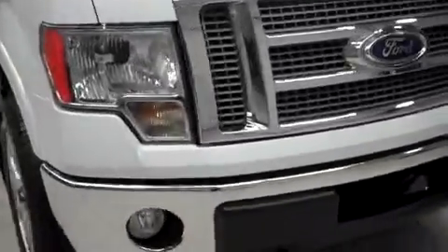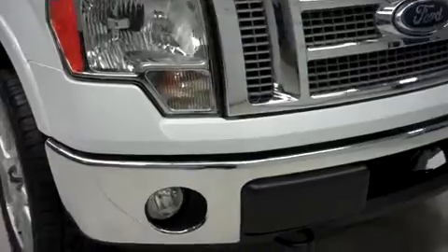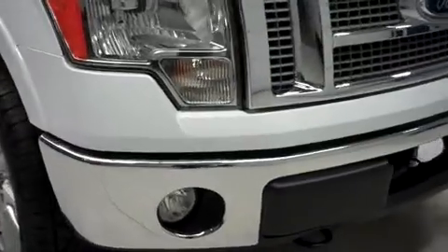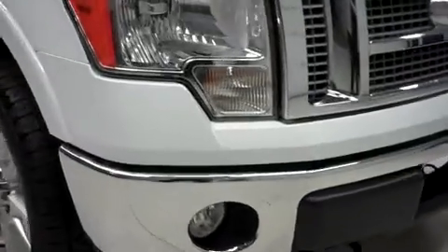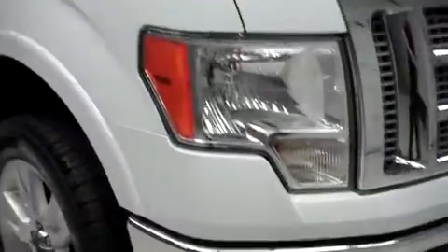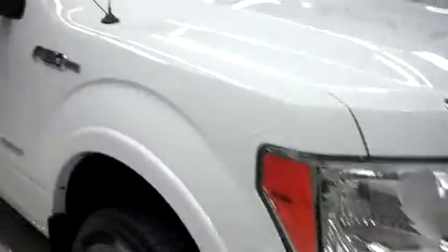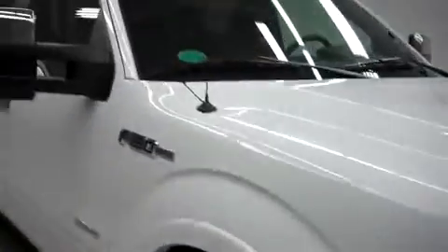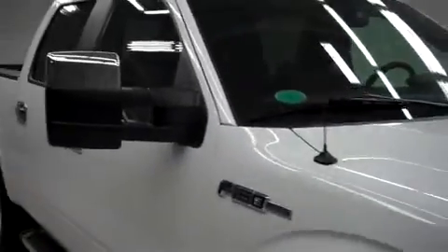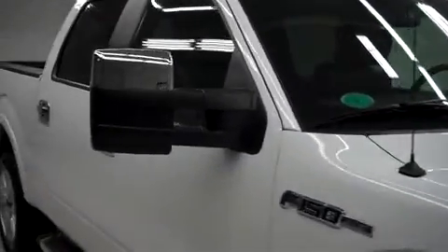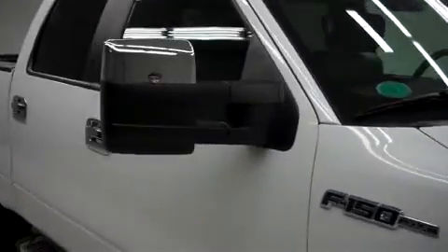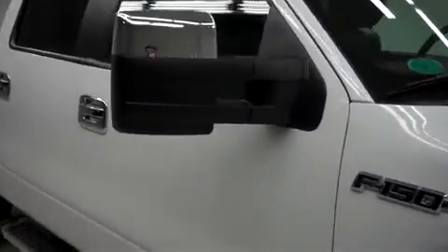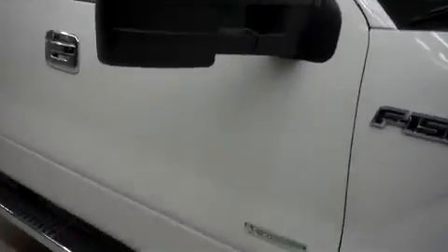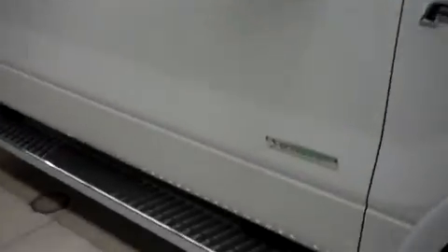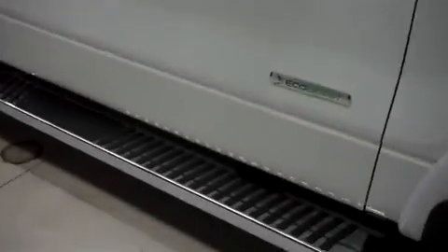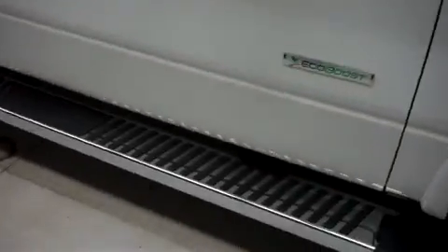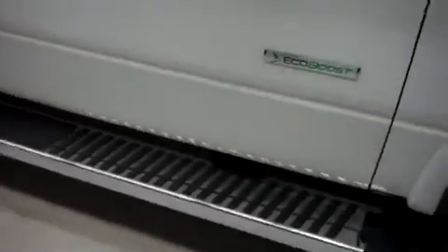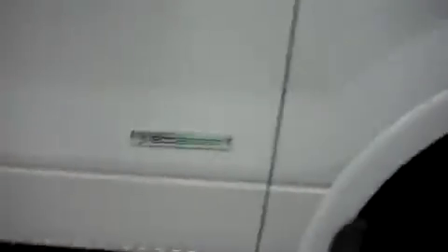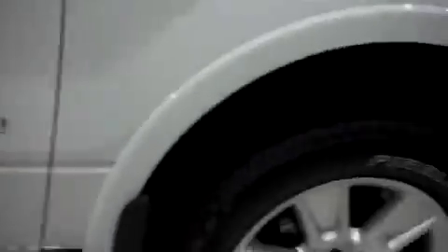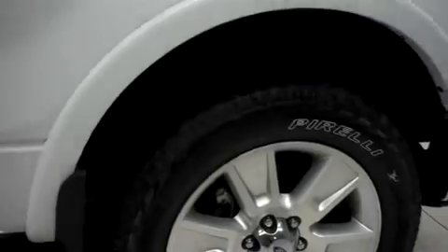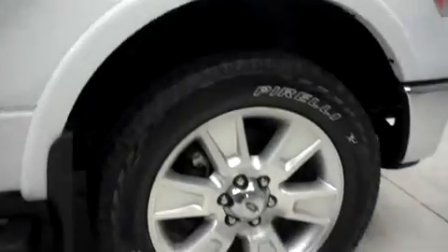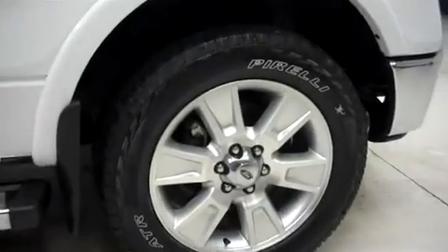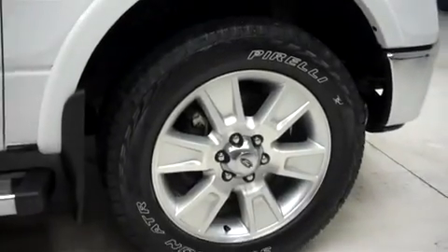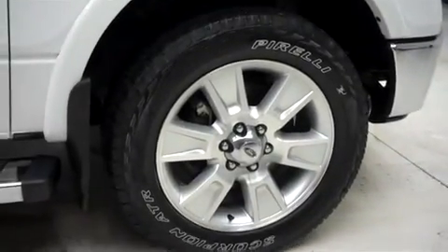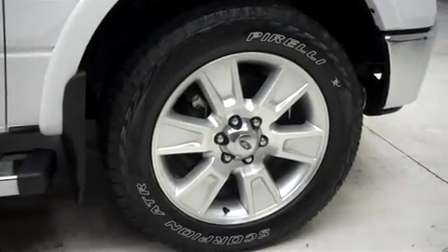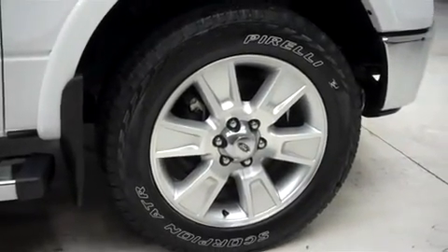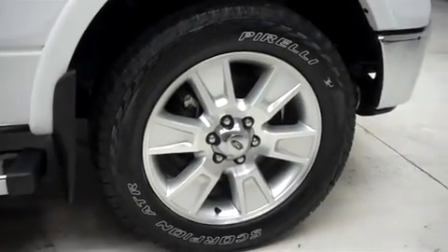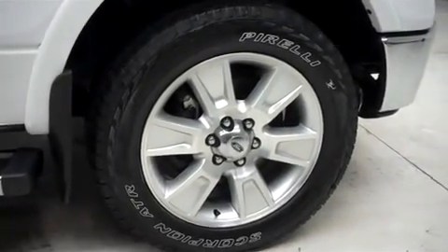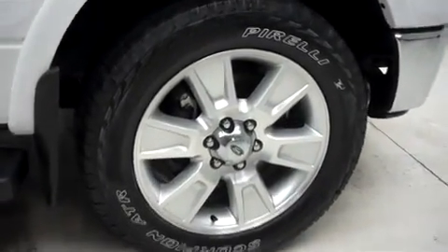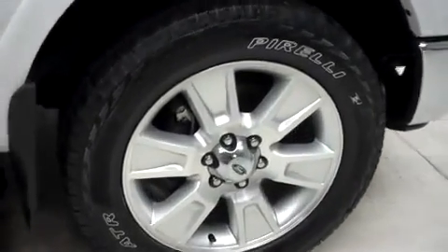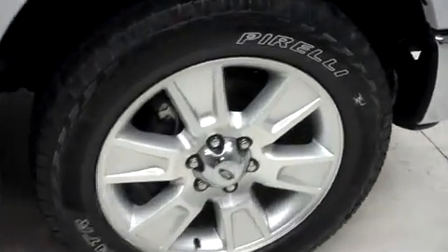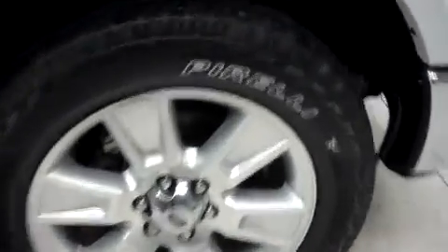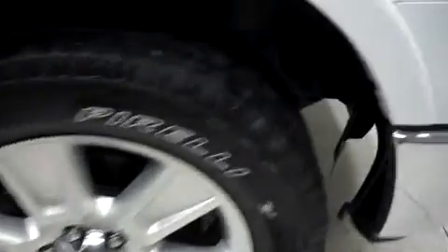It has factory fog lights, power heated mirrors, factory step bars, and 20 inch factory alloy wheels, those riding on Pirelli Scorpion ATR tires.